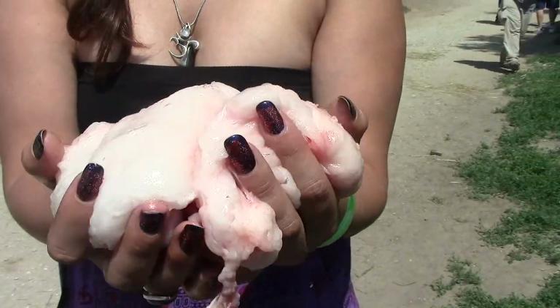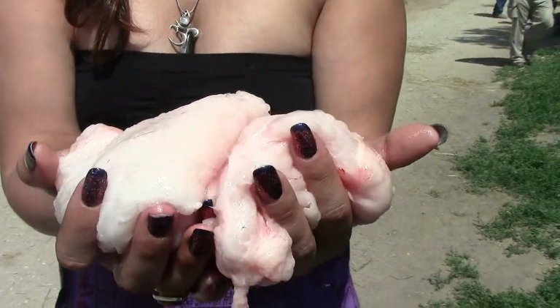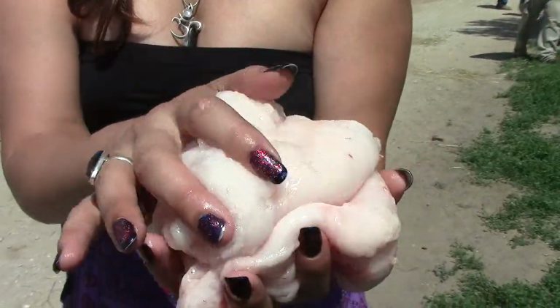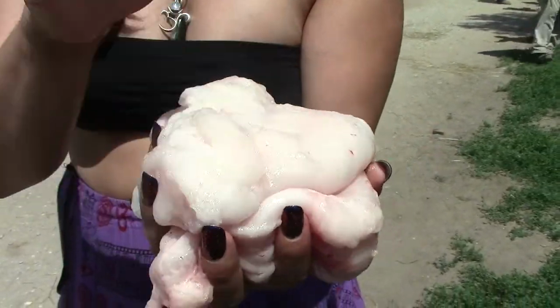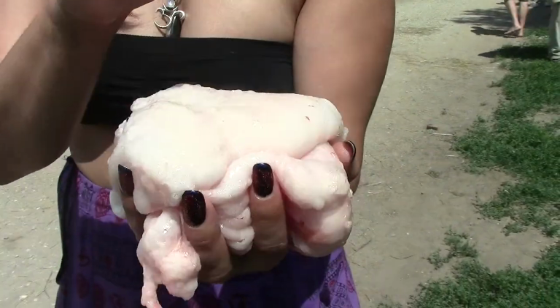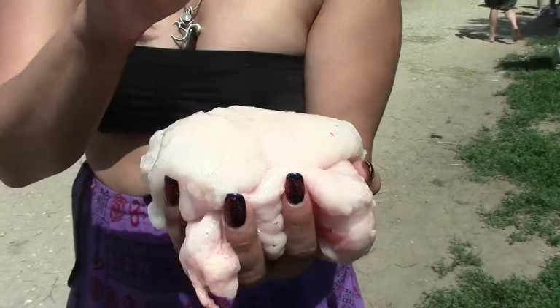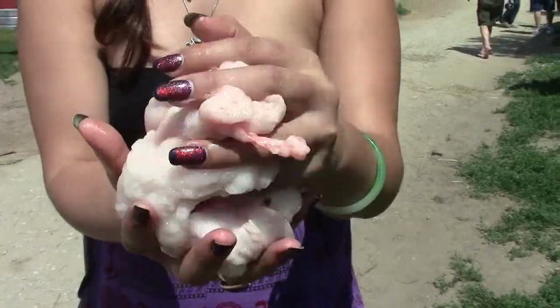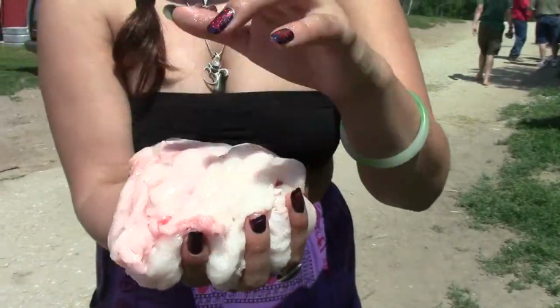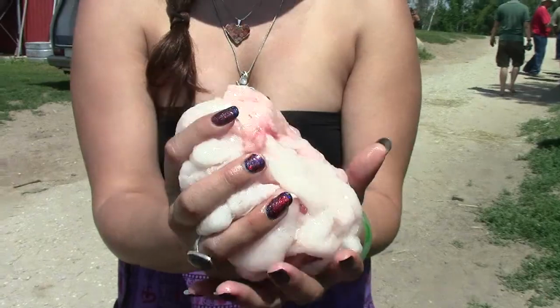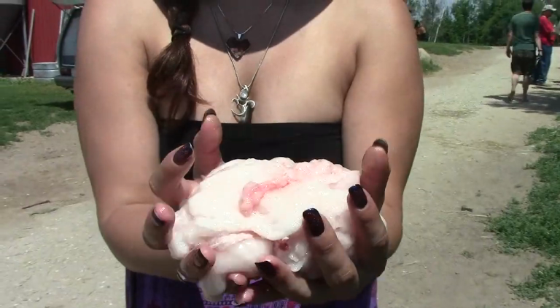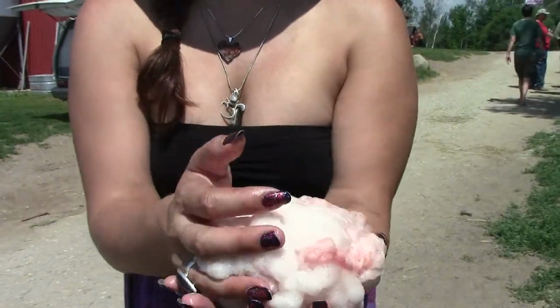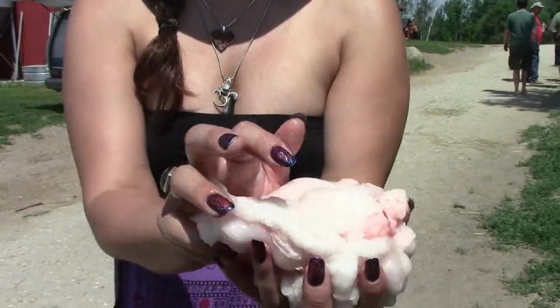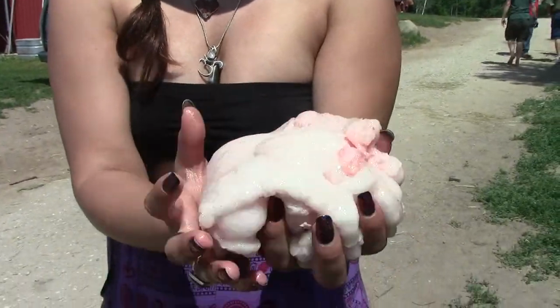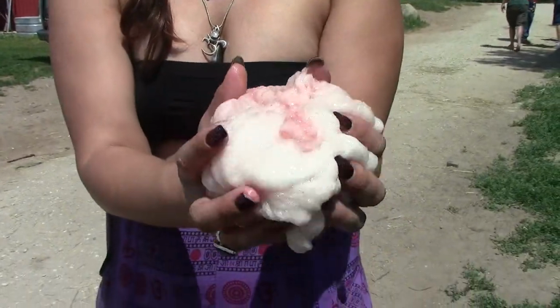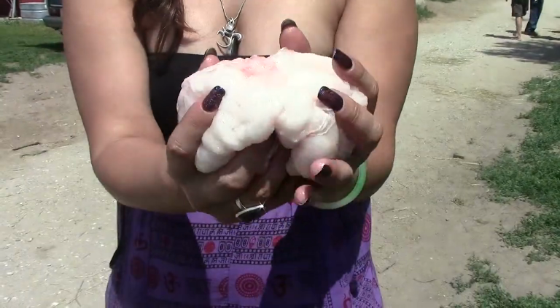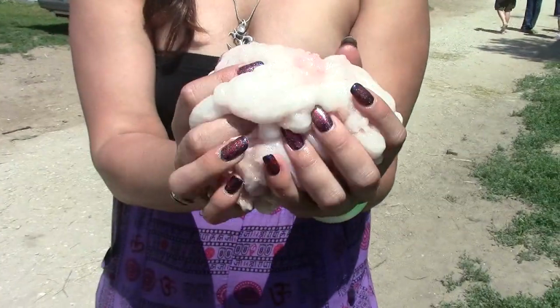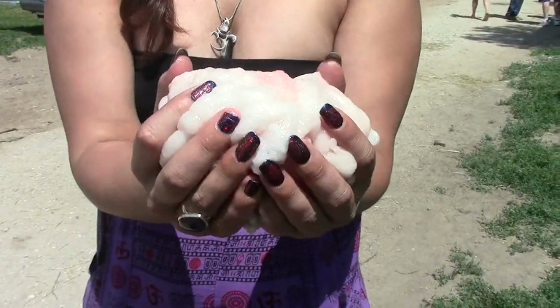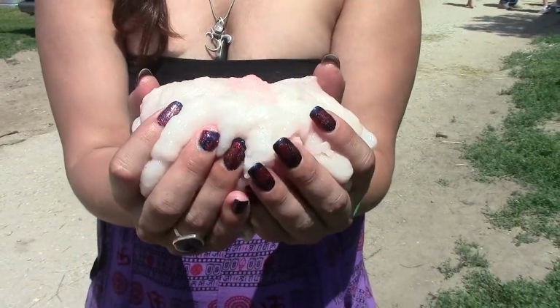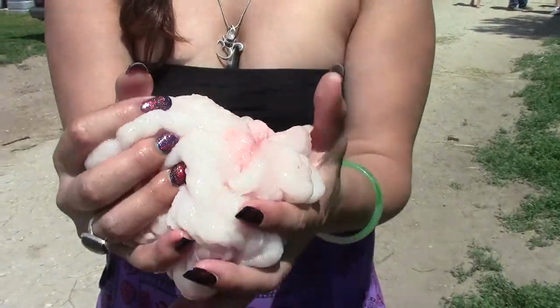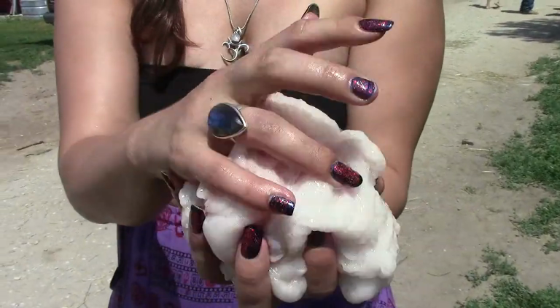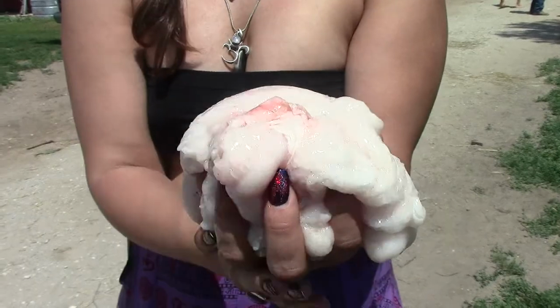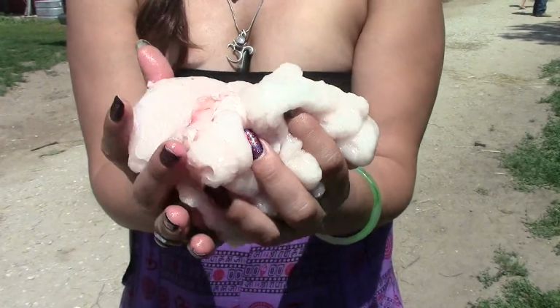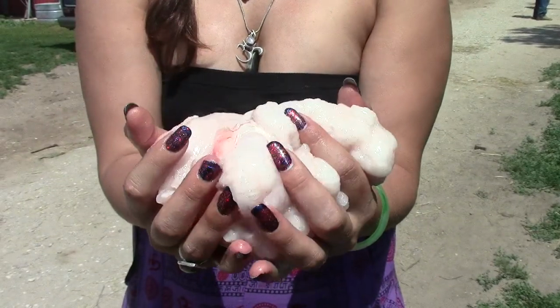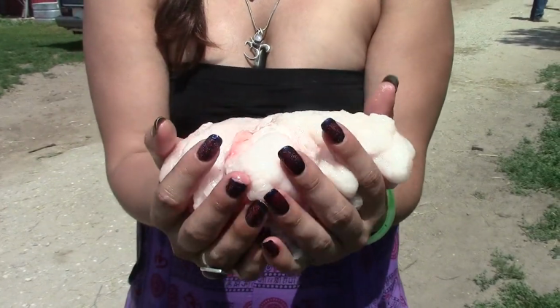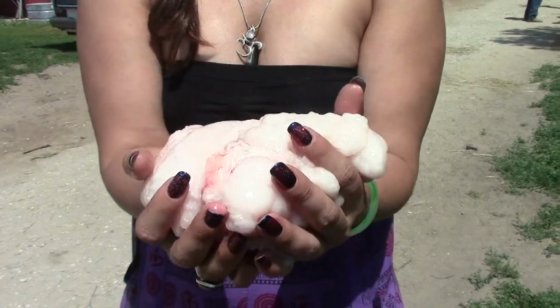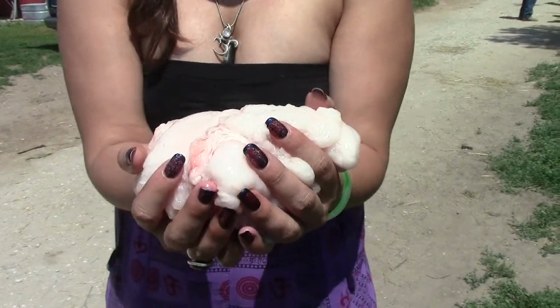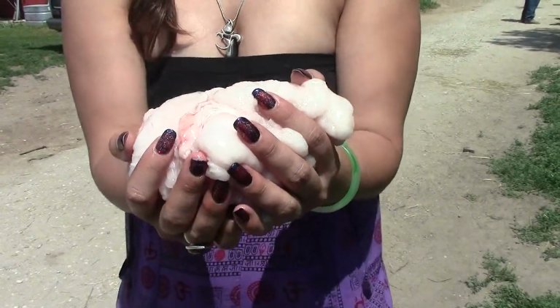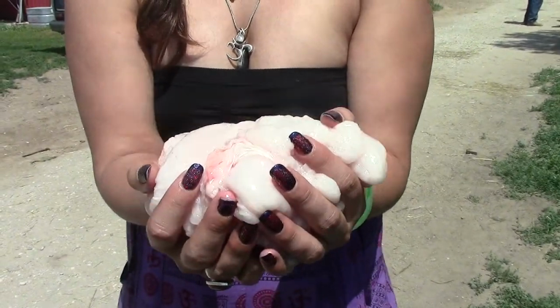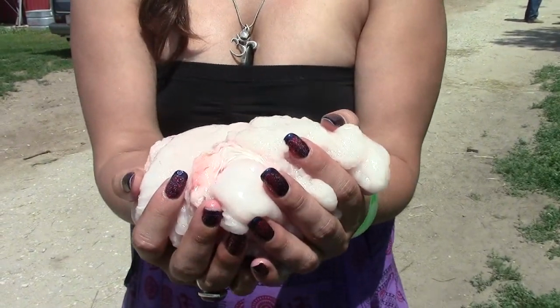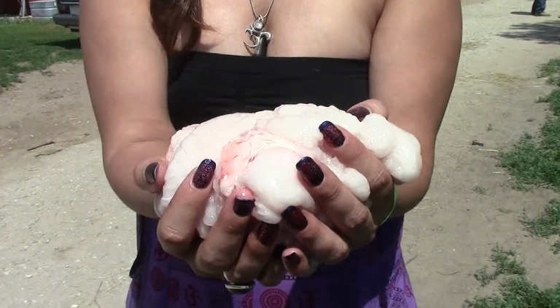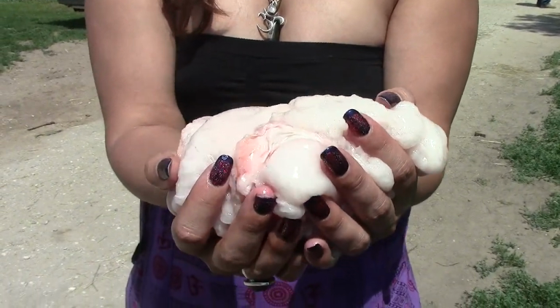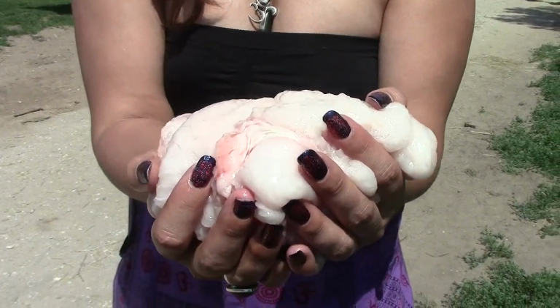This is some very good, high quality fat that any chef would be amazed to use in their kitchen. So I'm really thankful that we're getting to use this. Thank you.